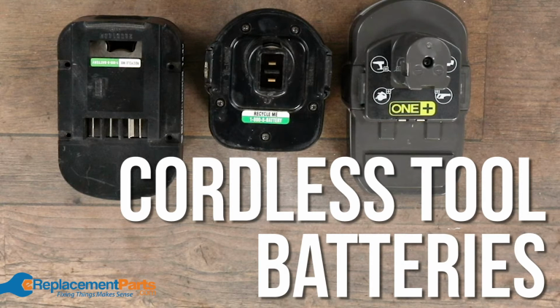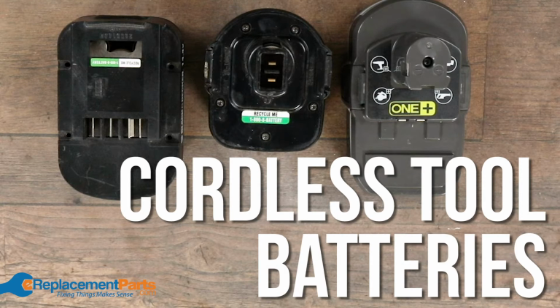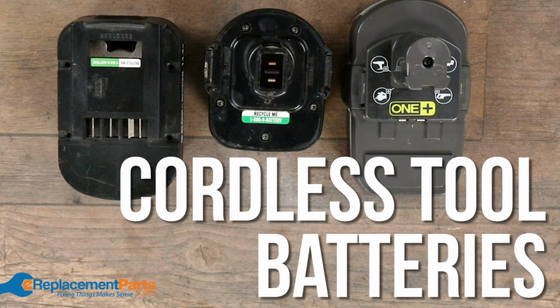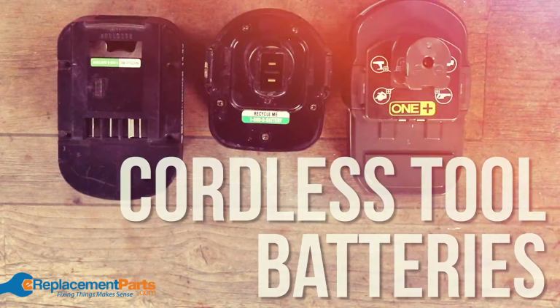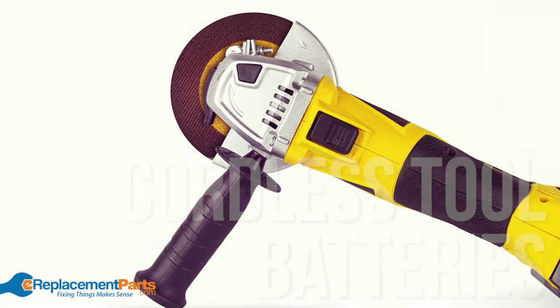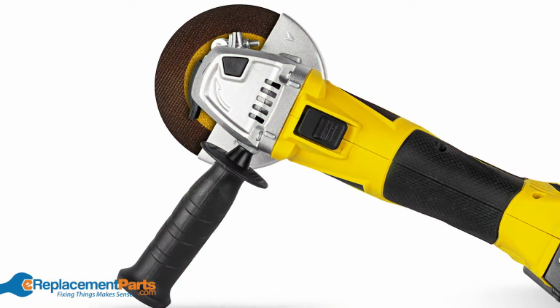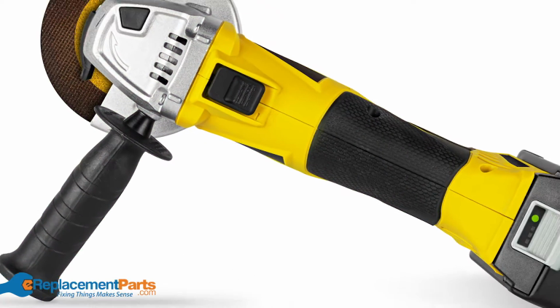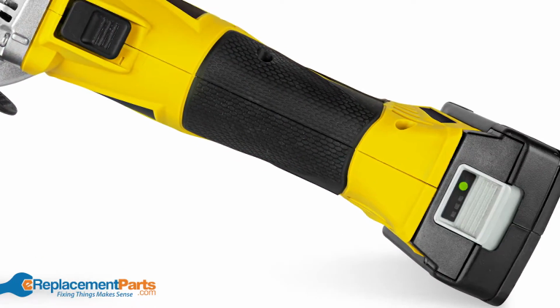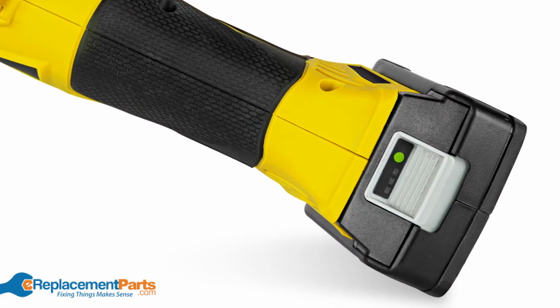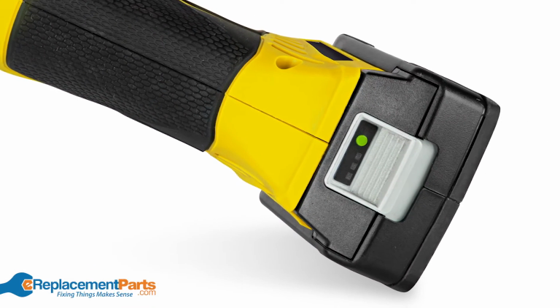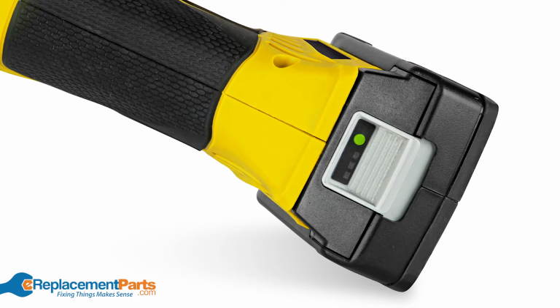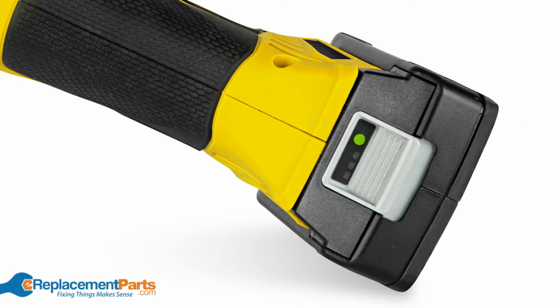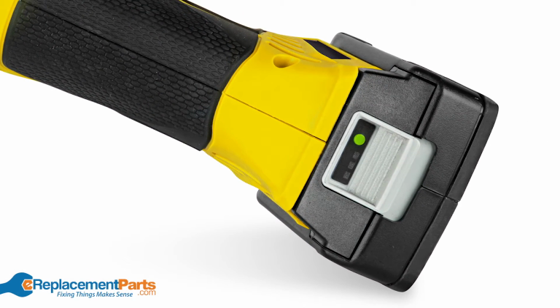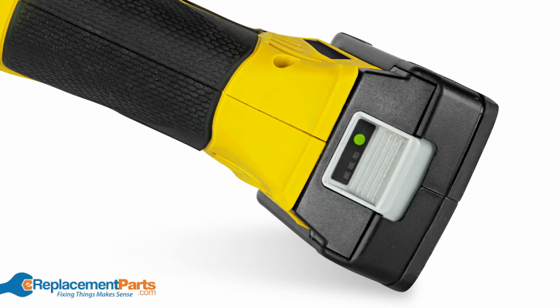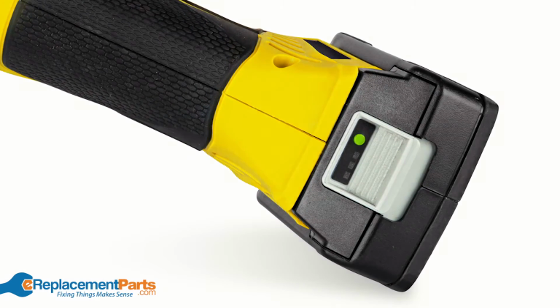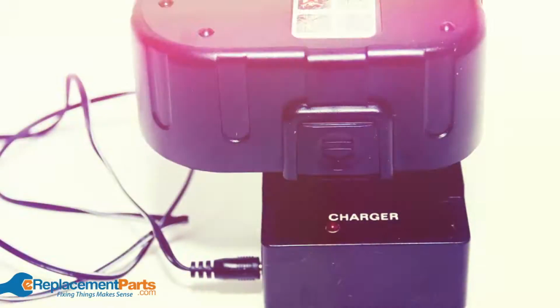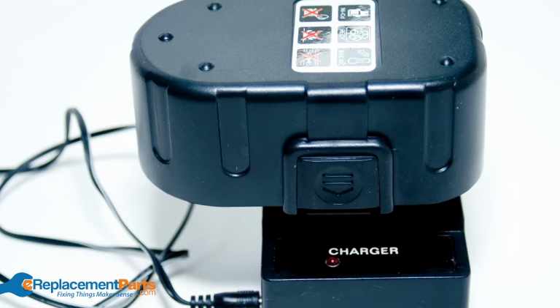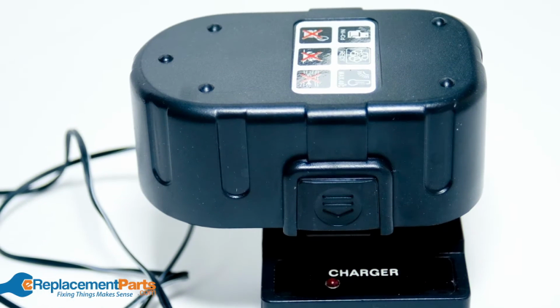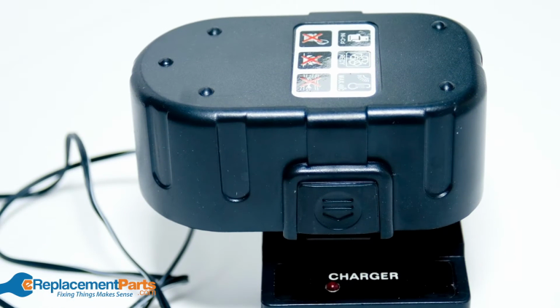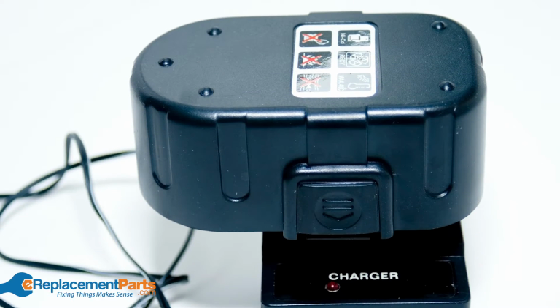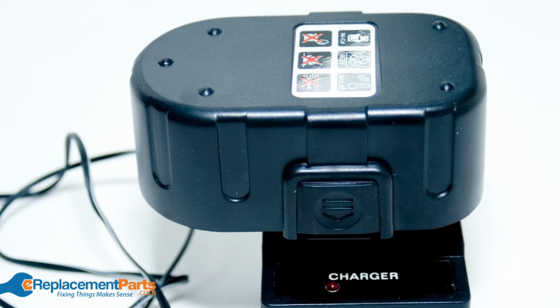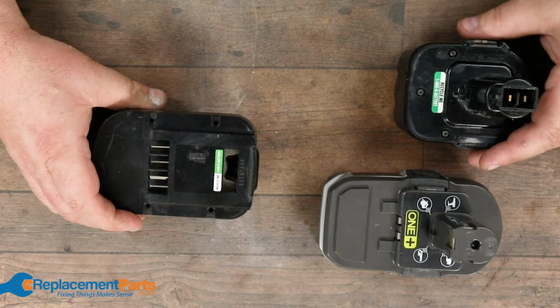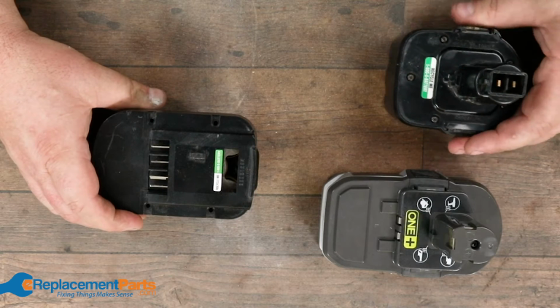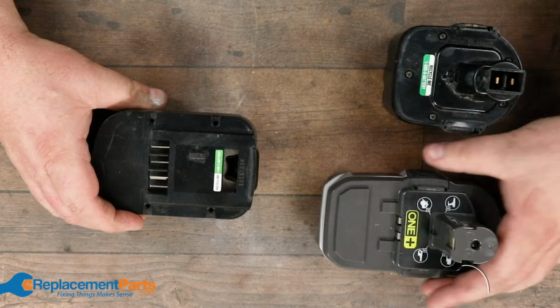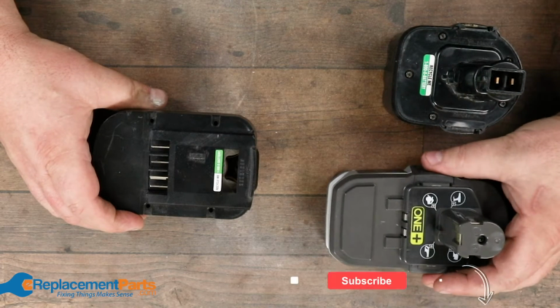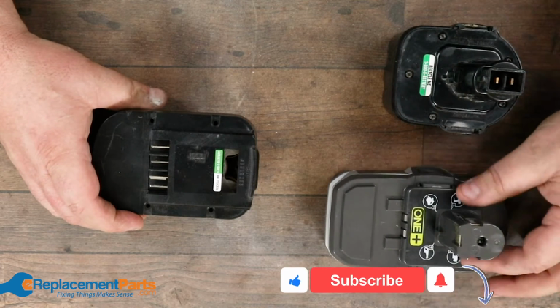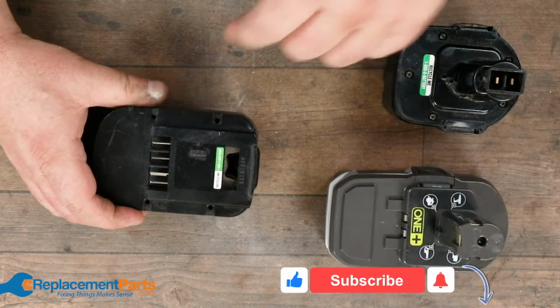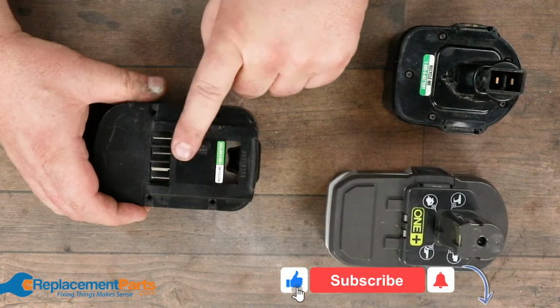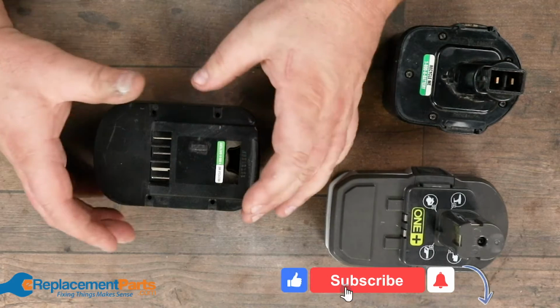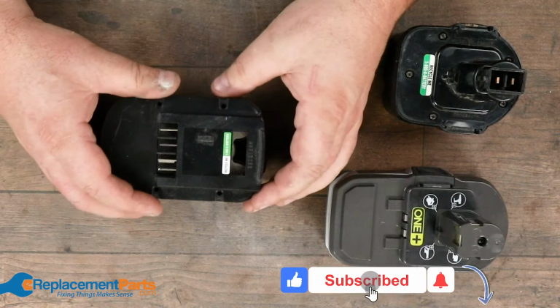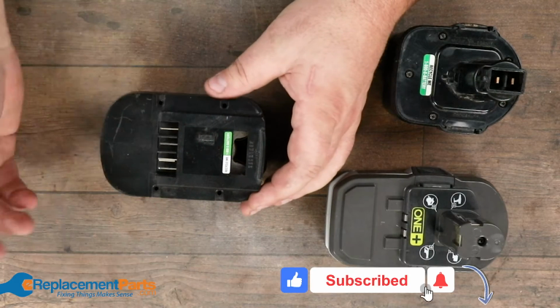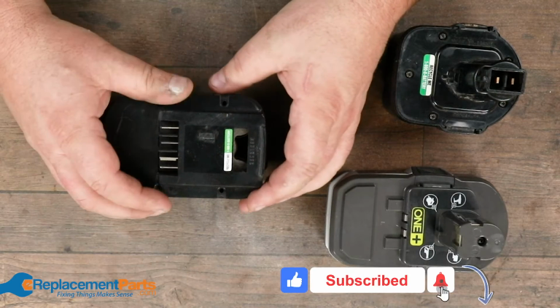Batteries die. As a tool gets older, sometimes you can't find the old batteries, and sometimes the price of replacing the batteries is prohibitive. One thing I love doing with old batteries — and you can't do this with all, it all depends on the type of battery and how they connect — is taking them apart, and I'll show you why.